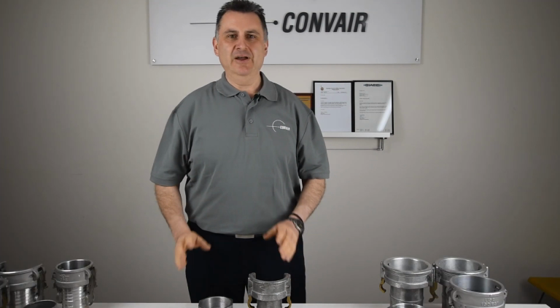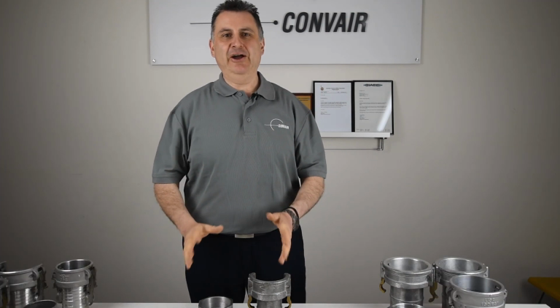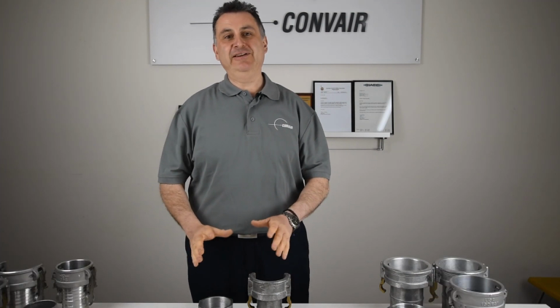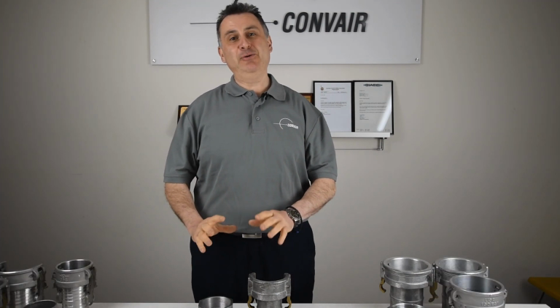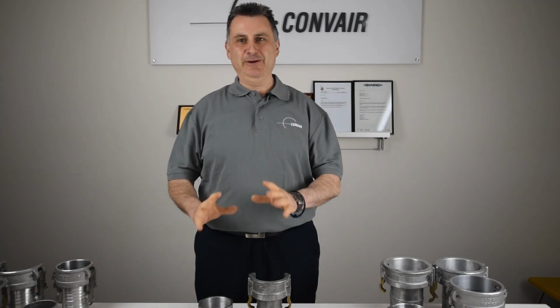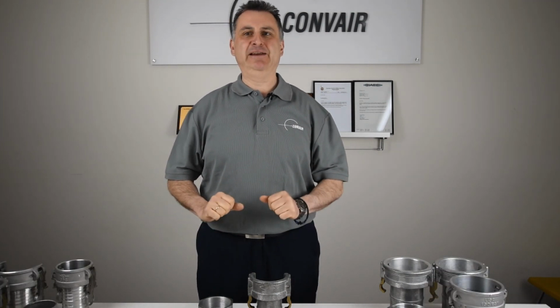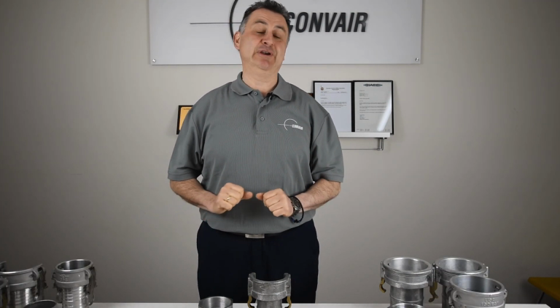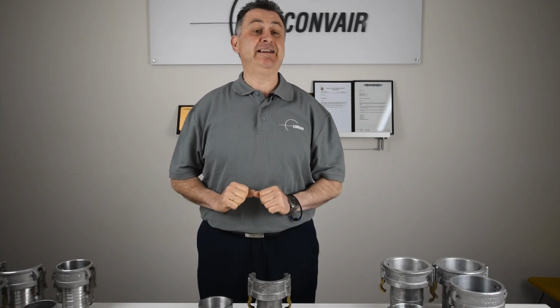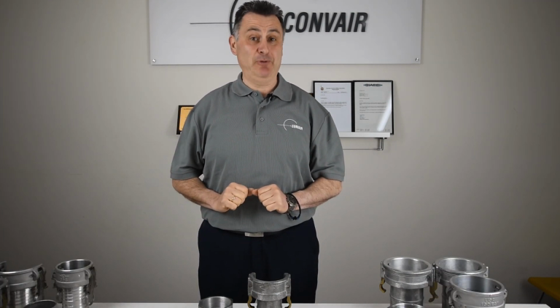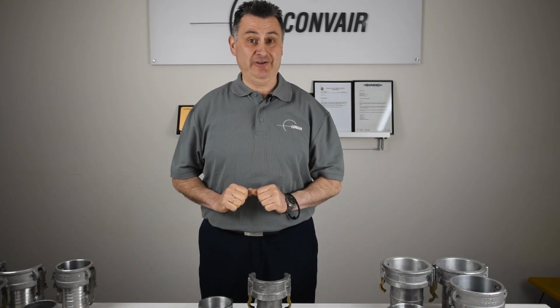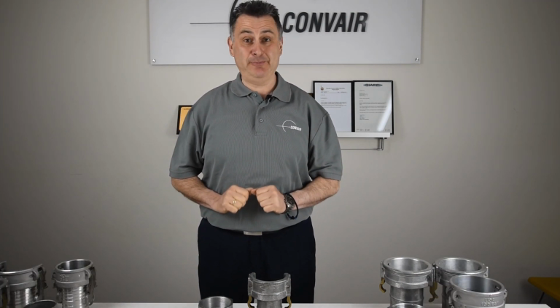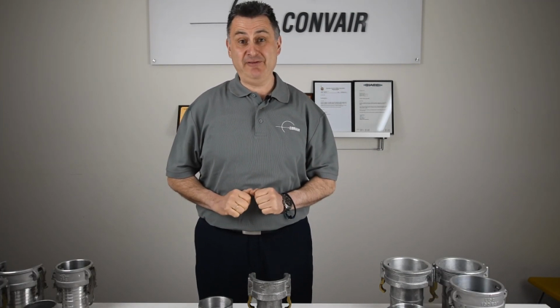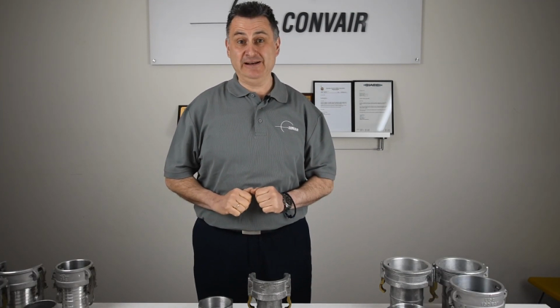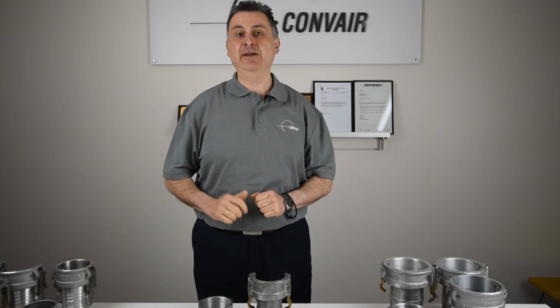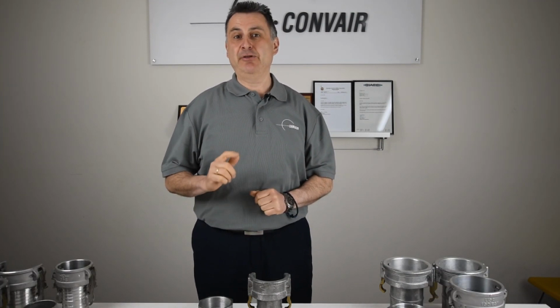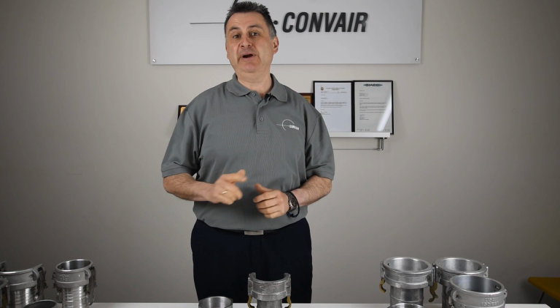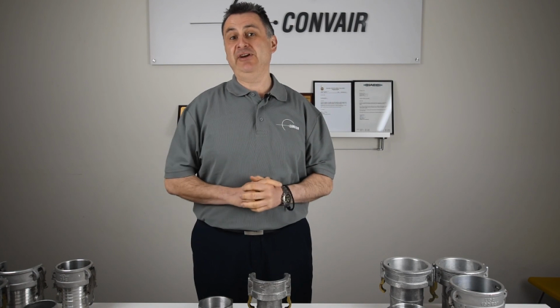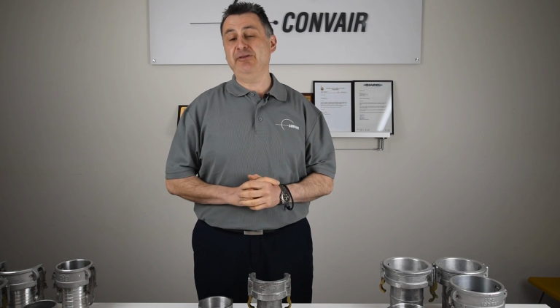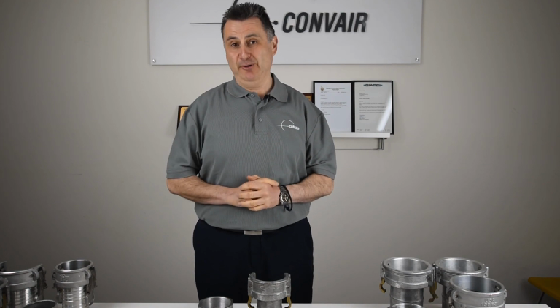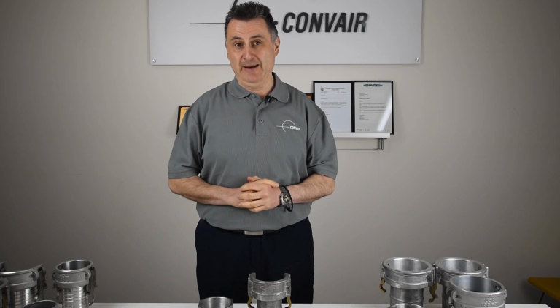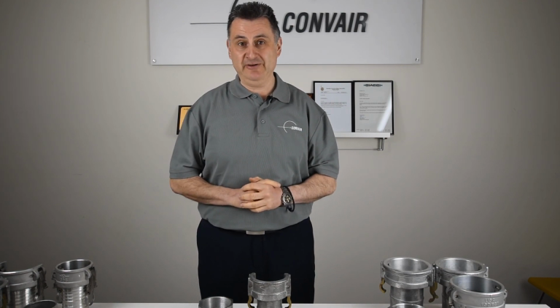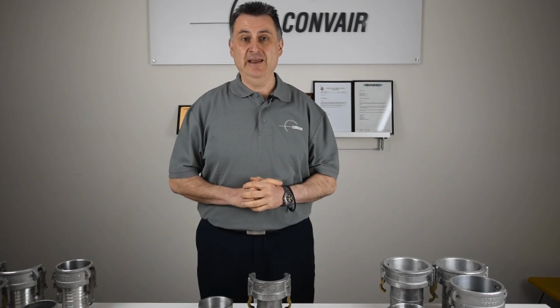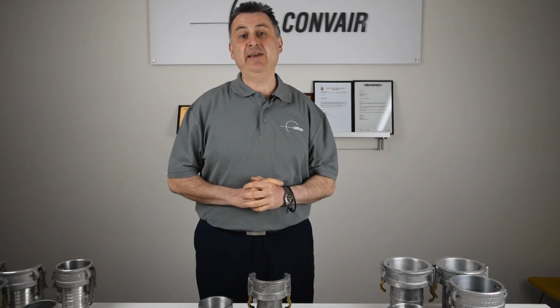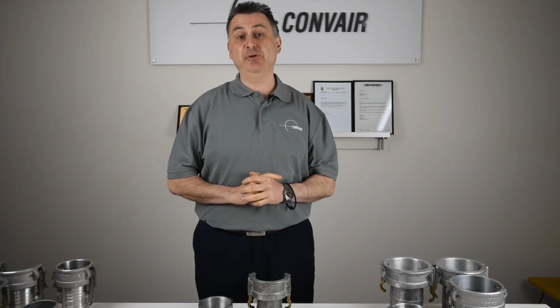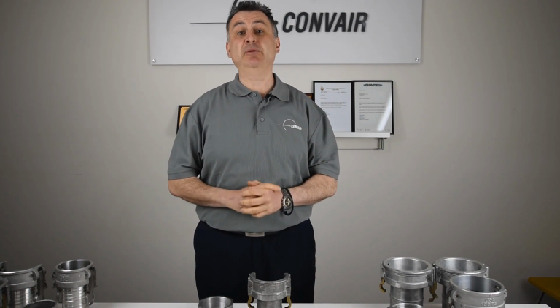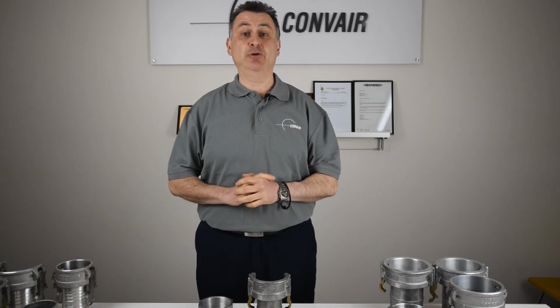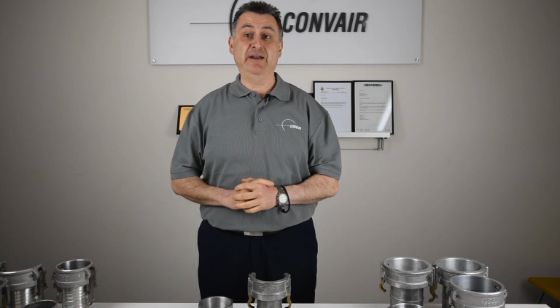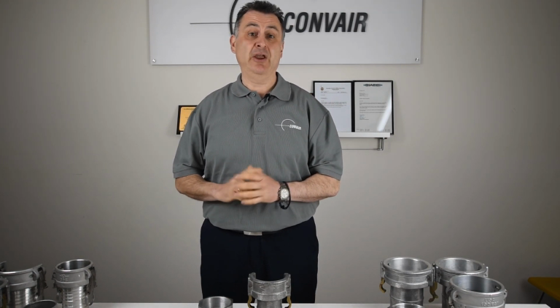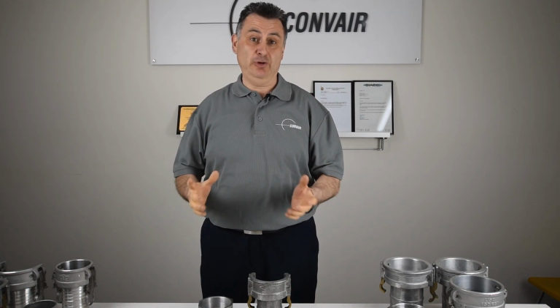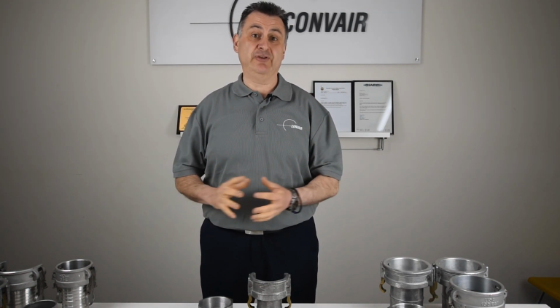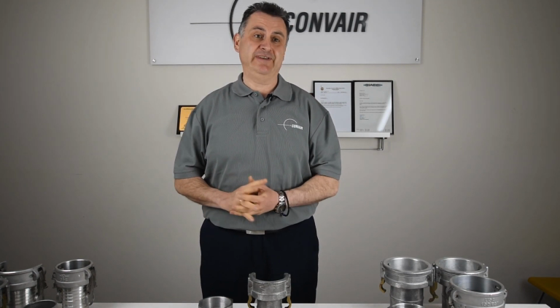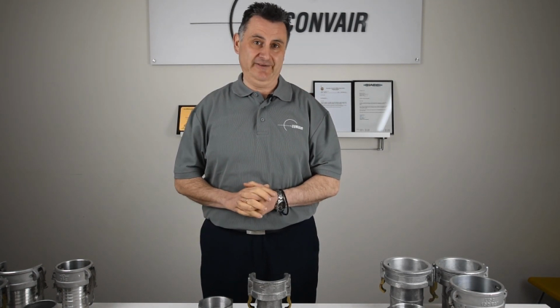Today we're going to be looking at cam locks, specifically the 3-inch and the 4-inch cam locks, as they are predominantly the ones used on tankers.